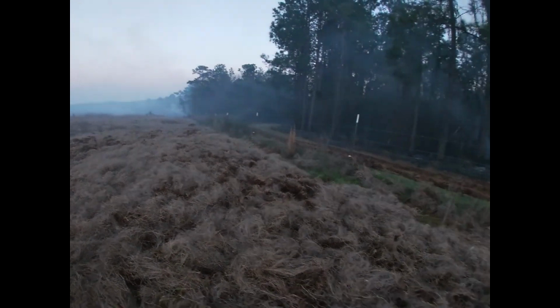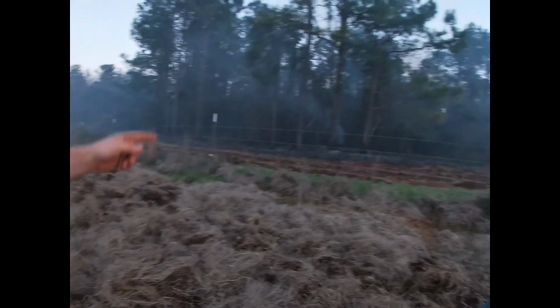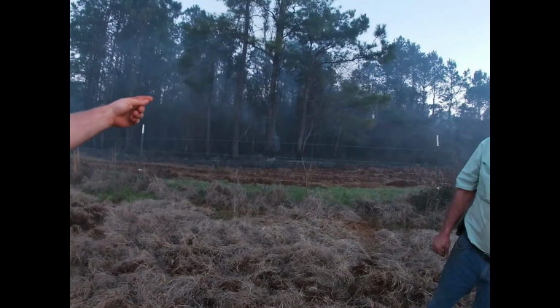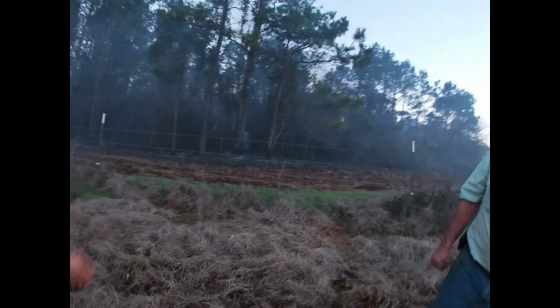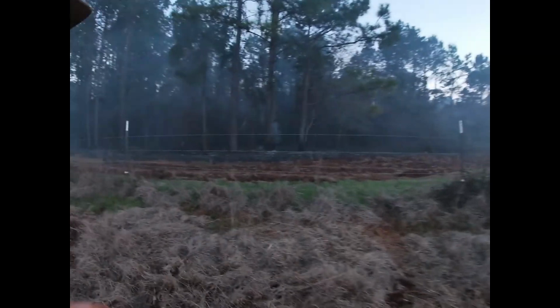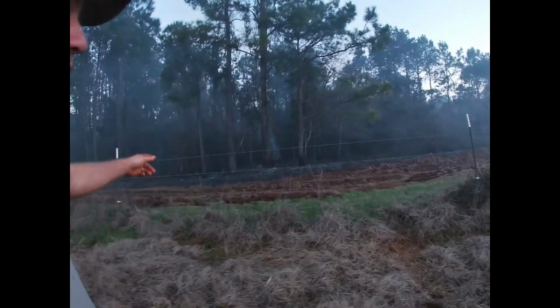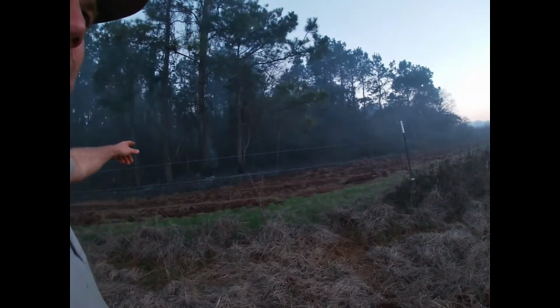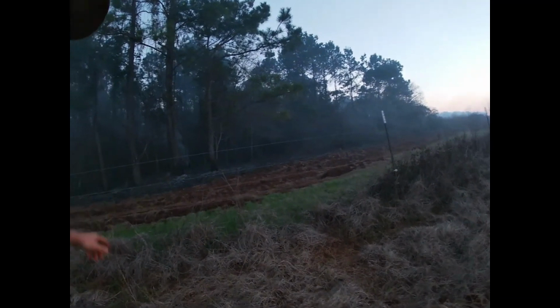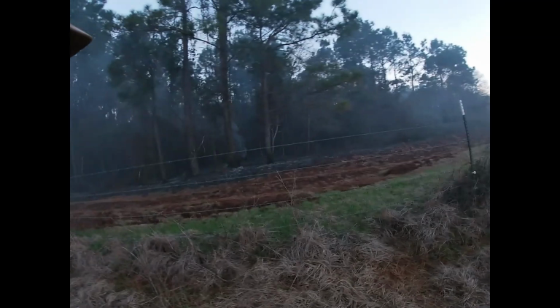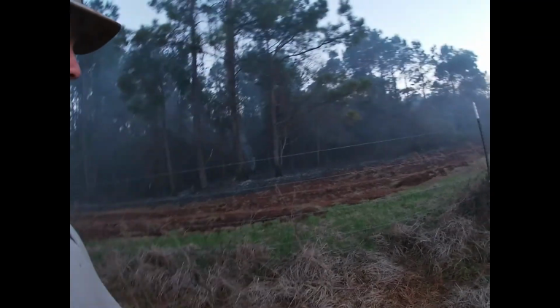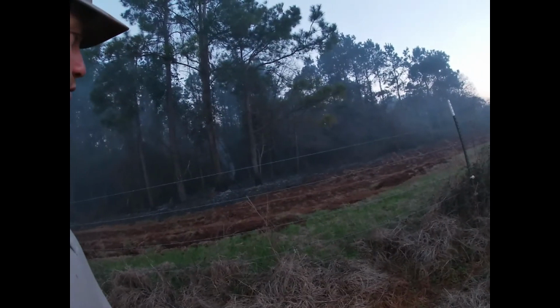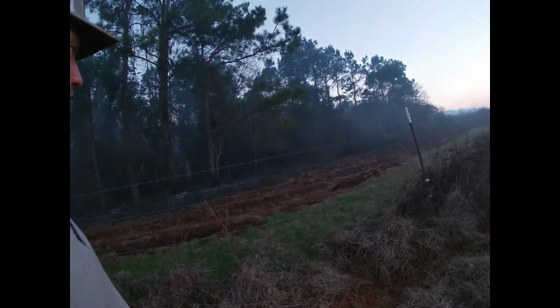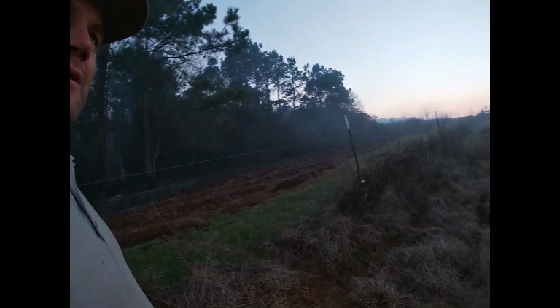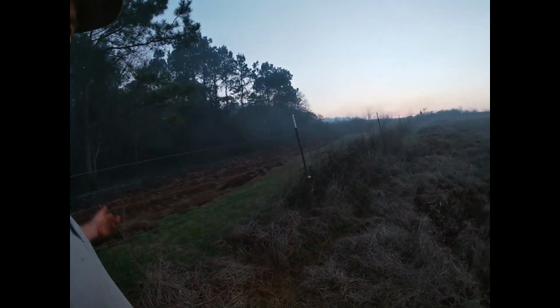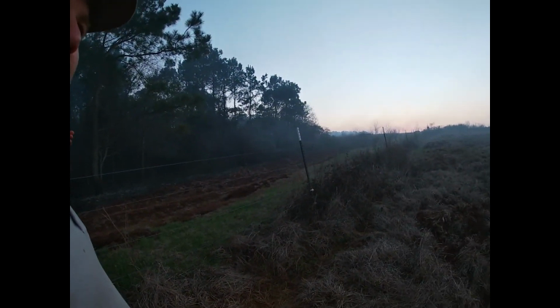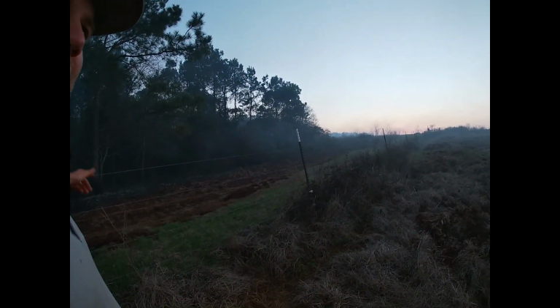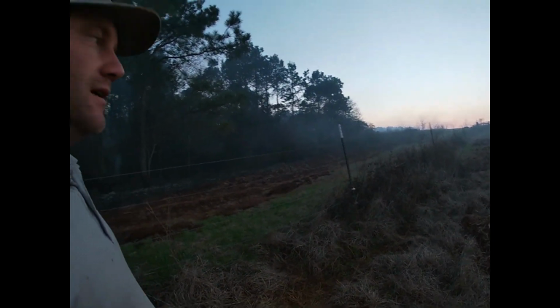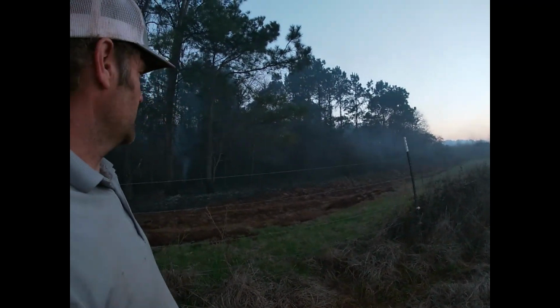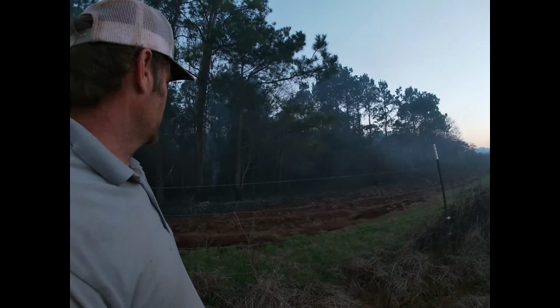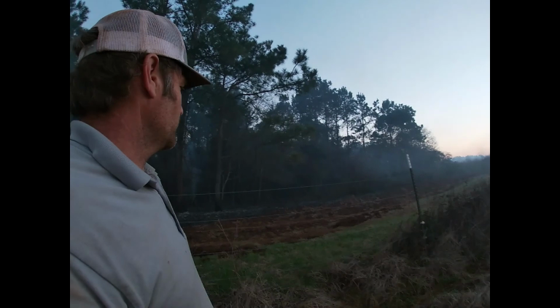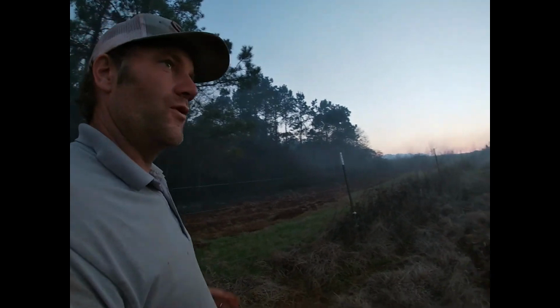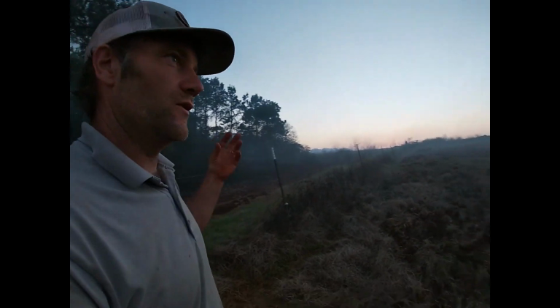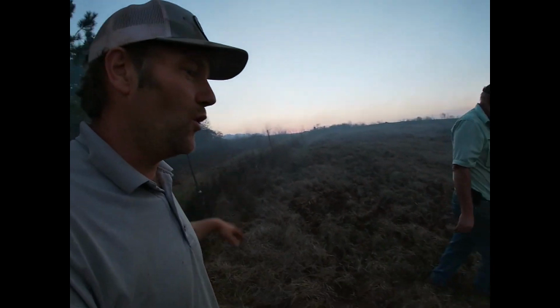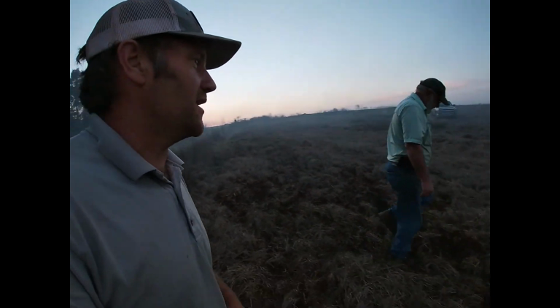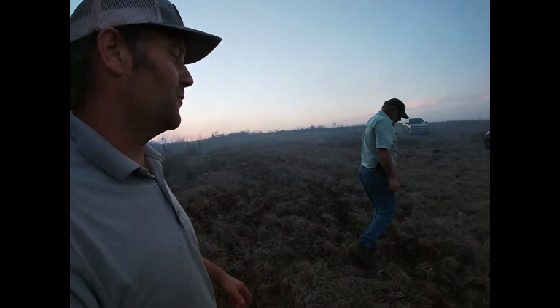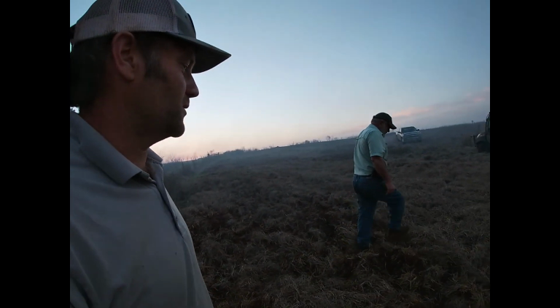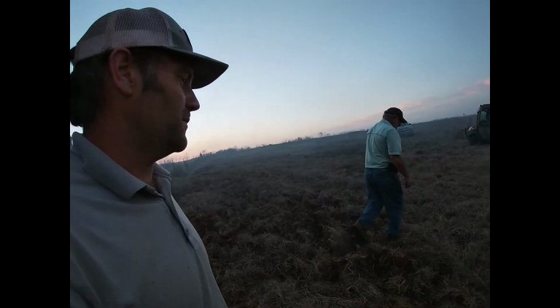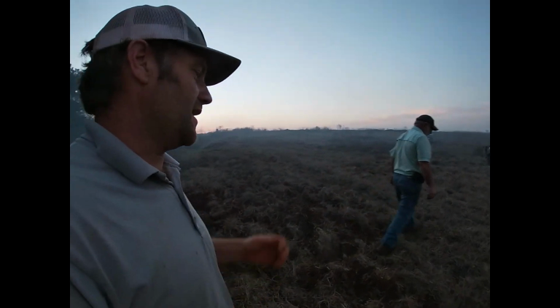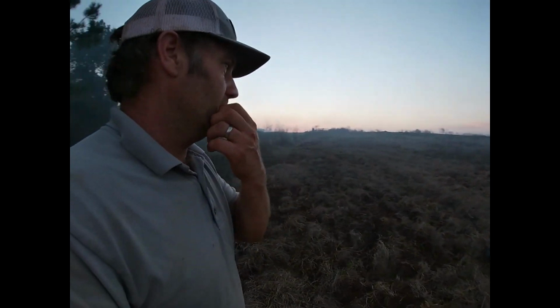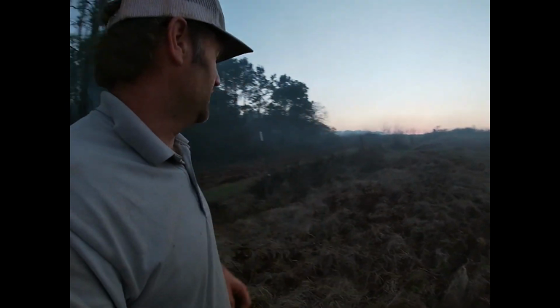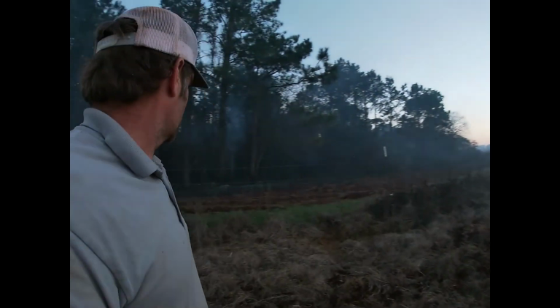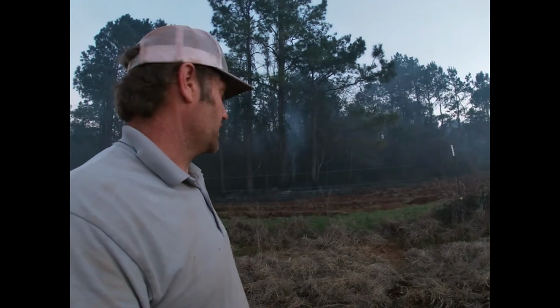I've been wanting to burn this area. I told Daddy last year I wanted to burn it — he didn't want to do it then. You see how thick it is; he was thinking leave it for the deer so they'd have one thick area in all them pine trees where they can bed and hang out. But this thicket is pretty rough in there.